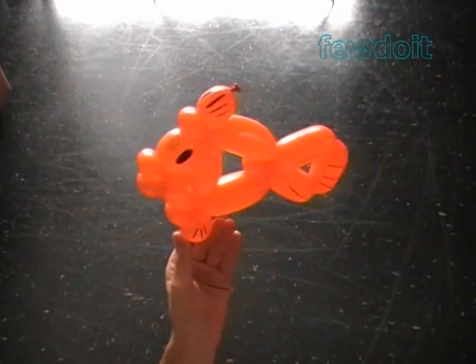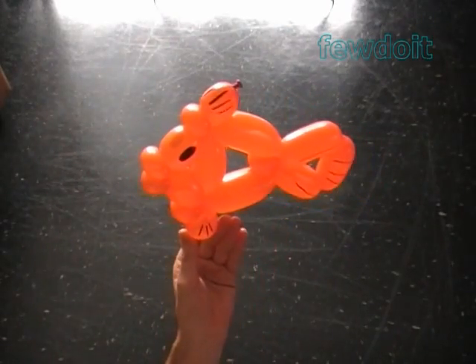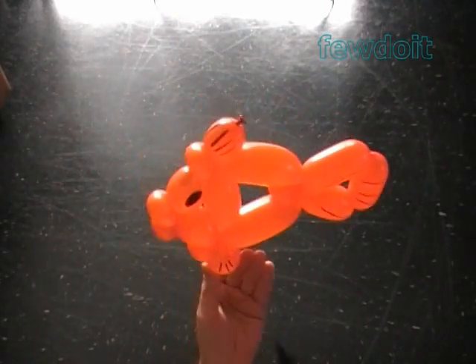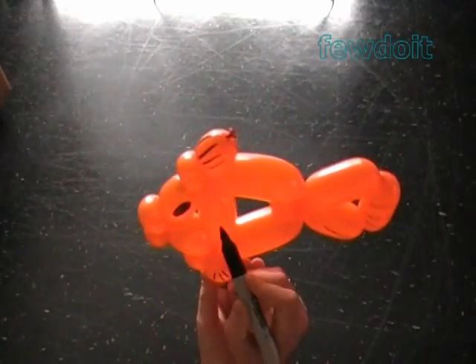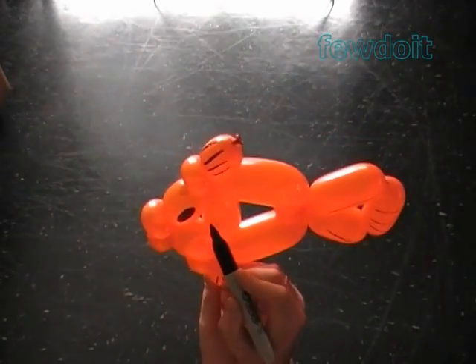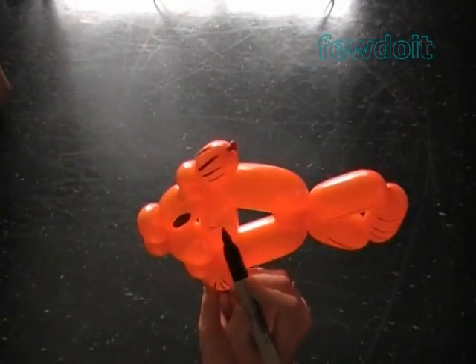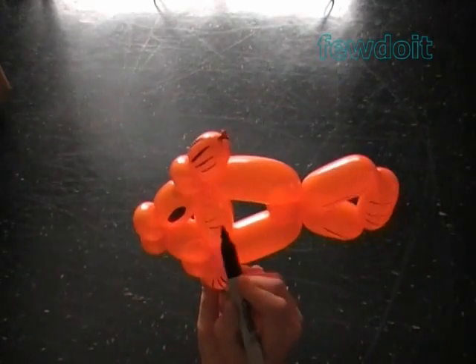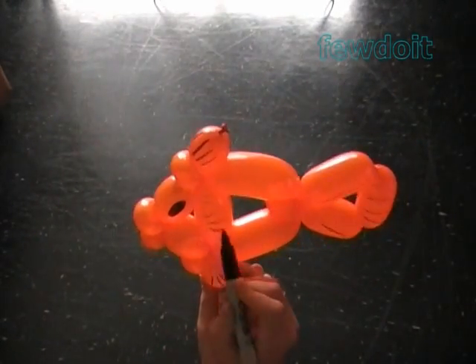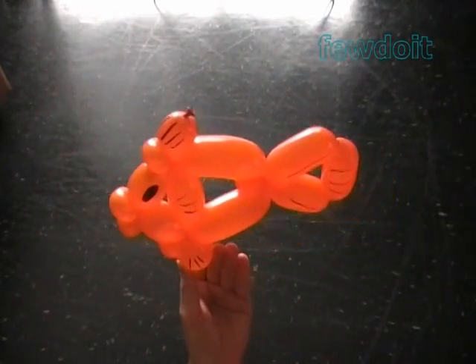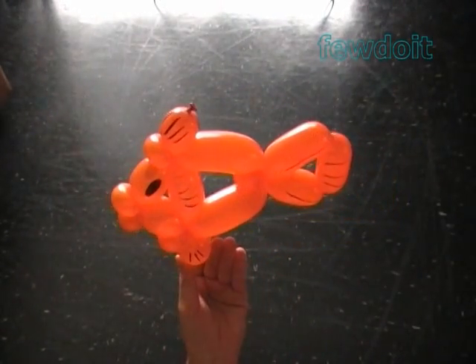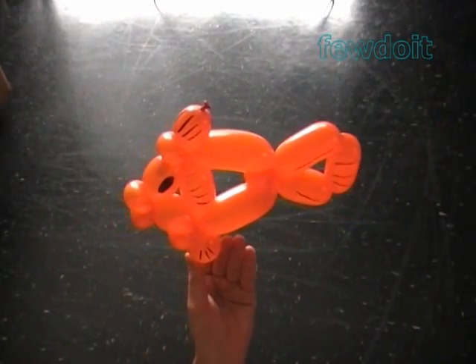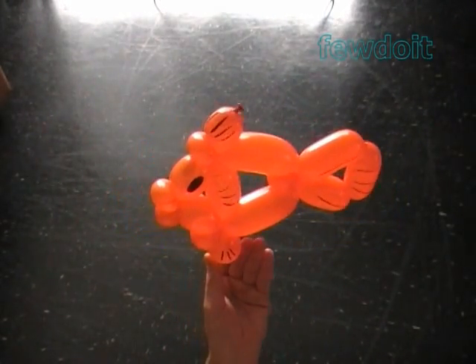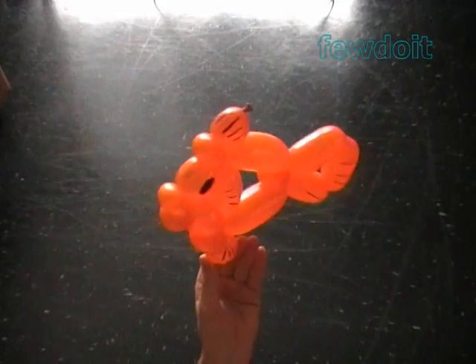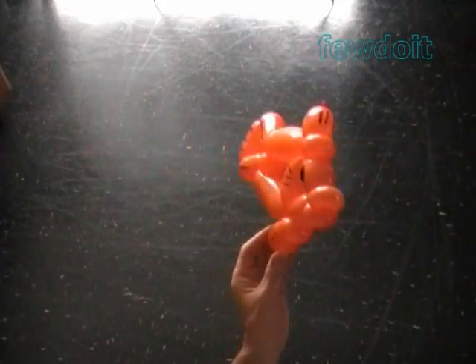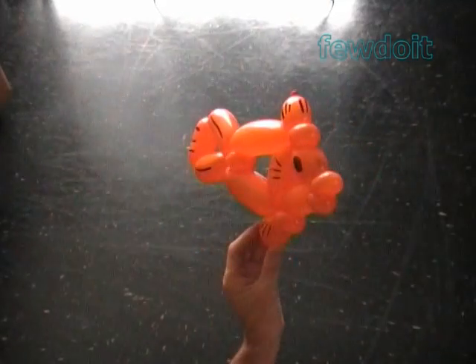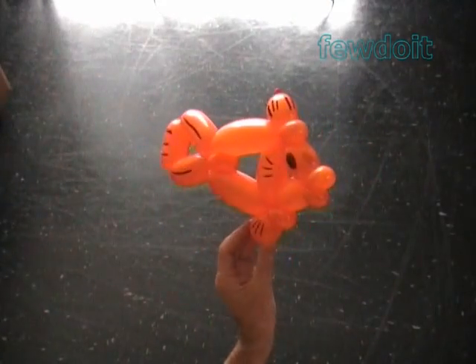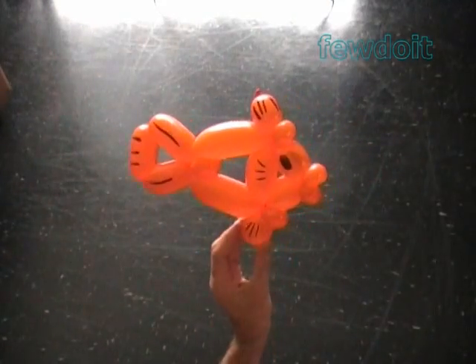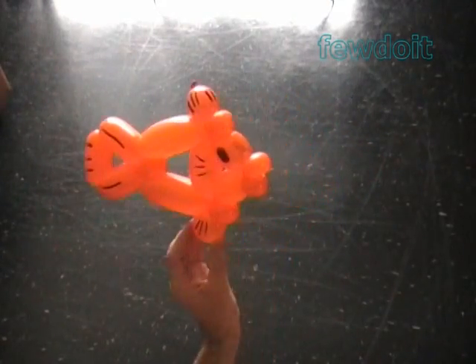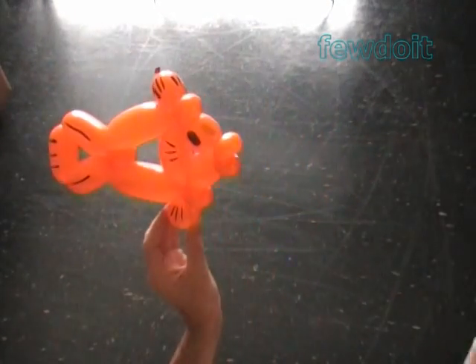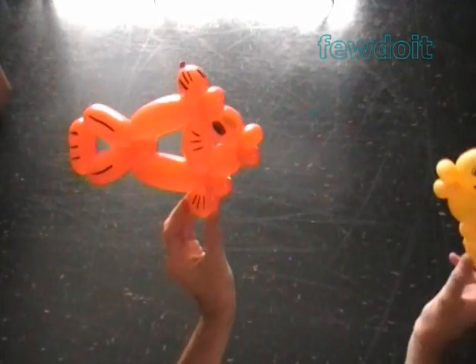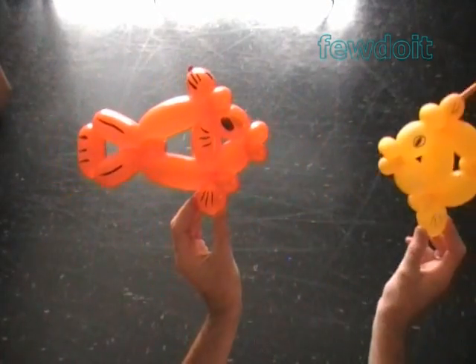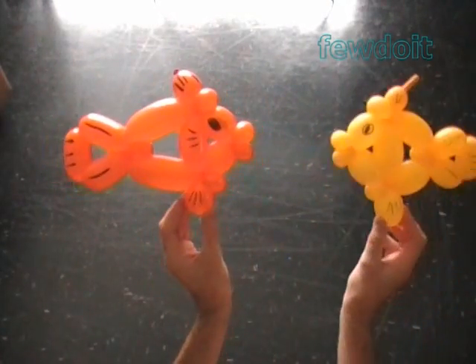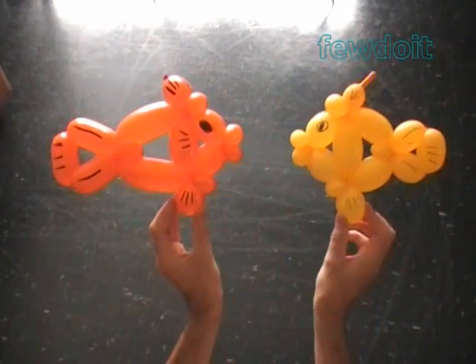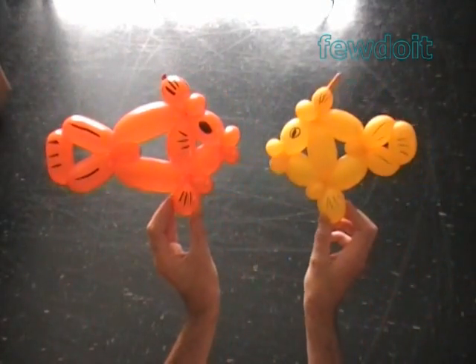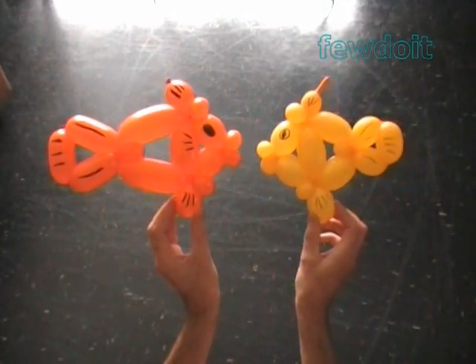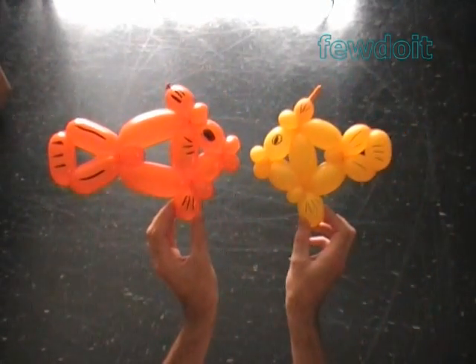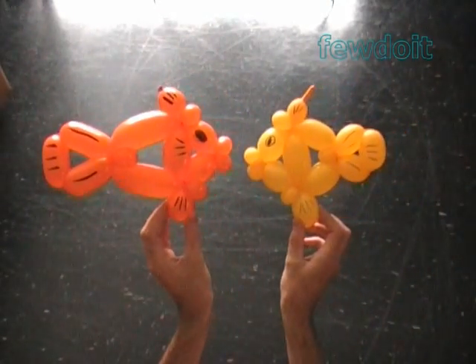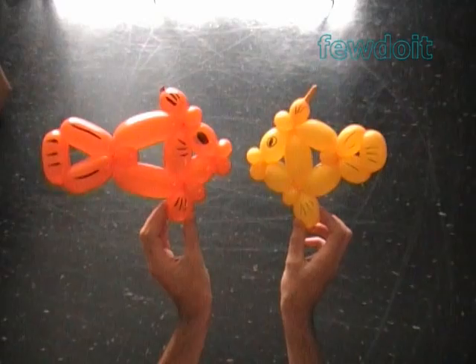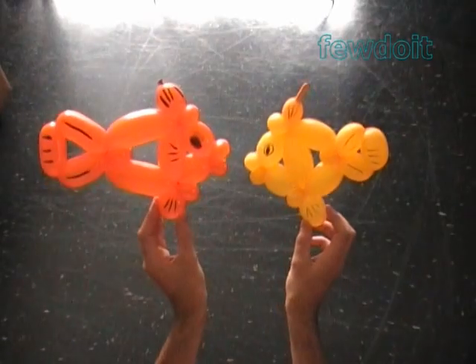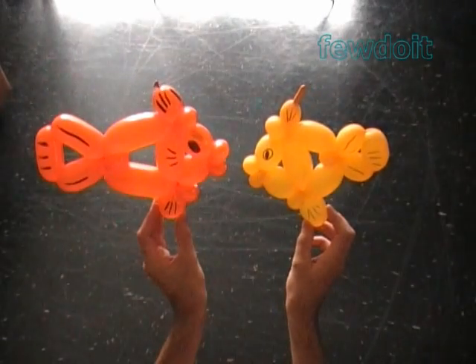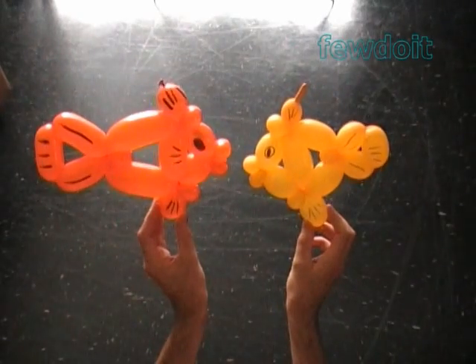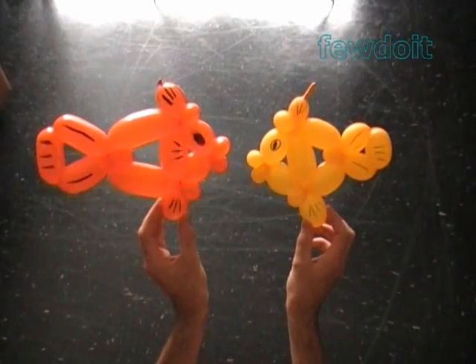Changing the size of bubbles will definitely affect the size of the fish. Here's another example I made — the same fish using a yellow balloon.